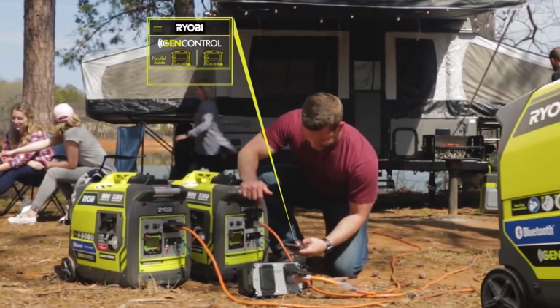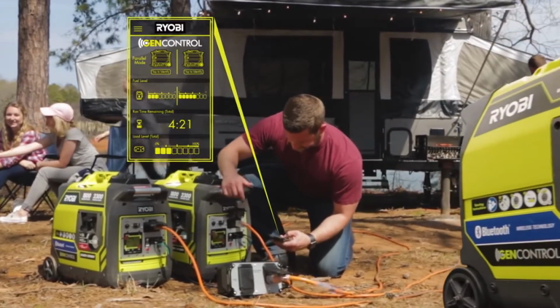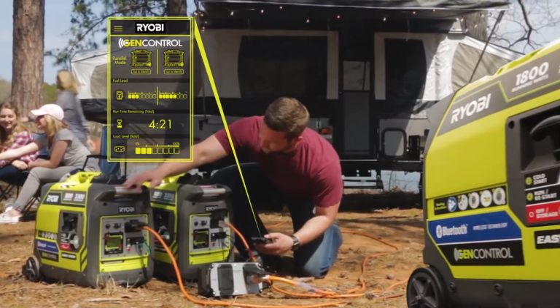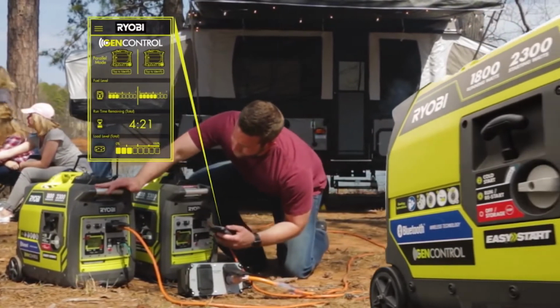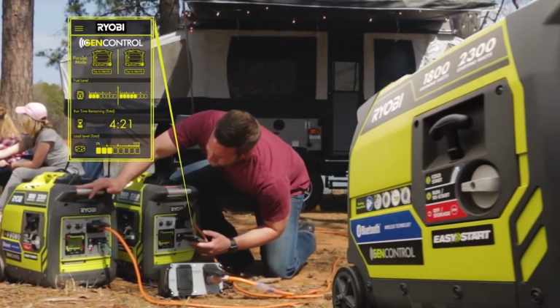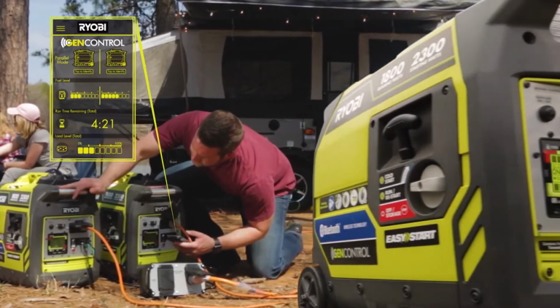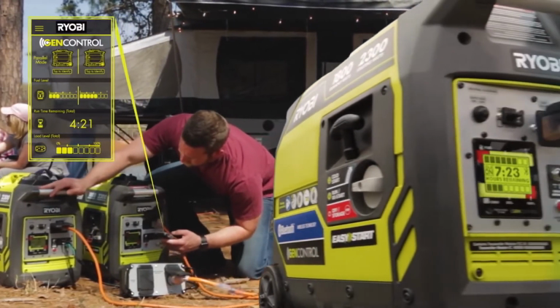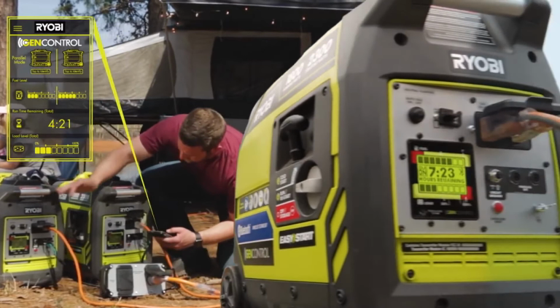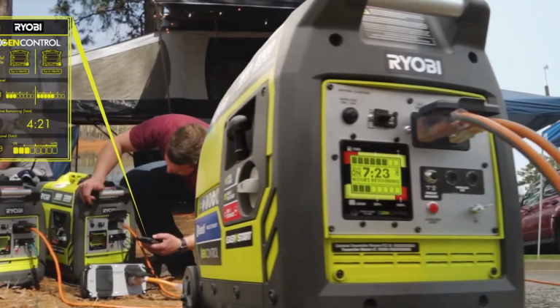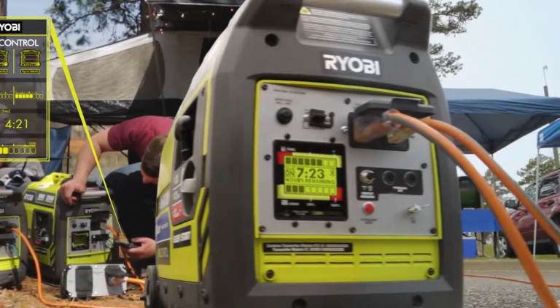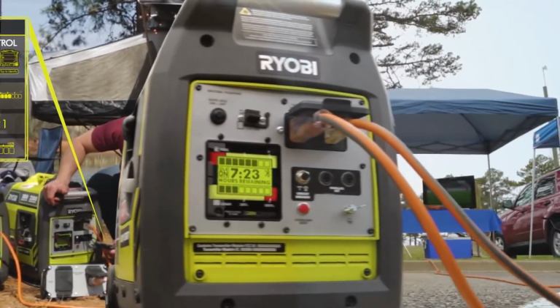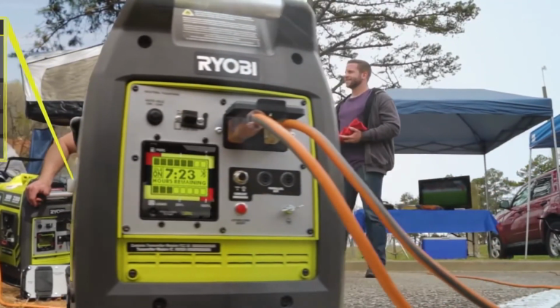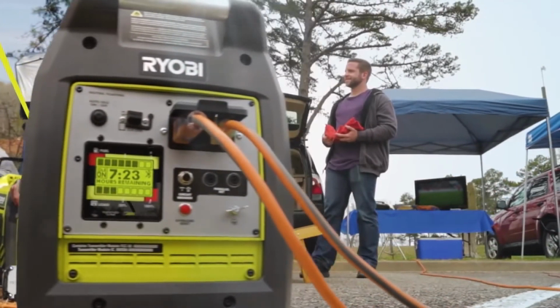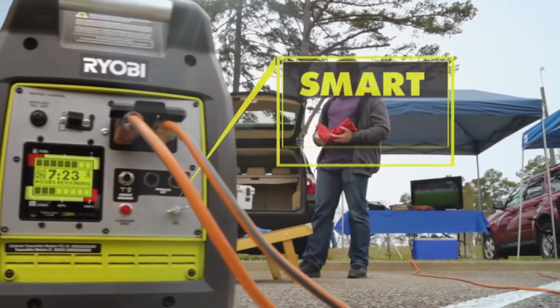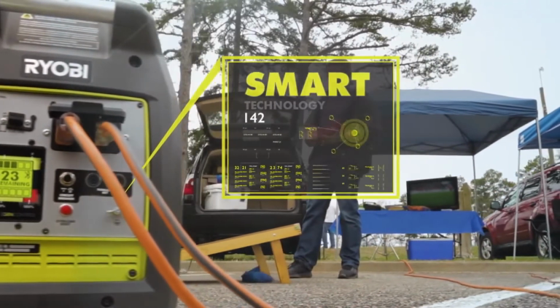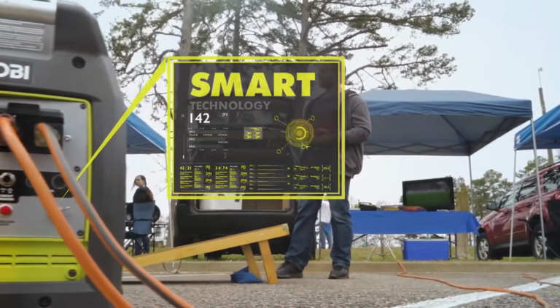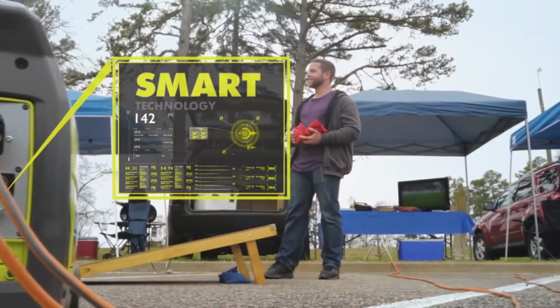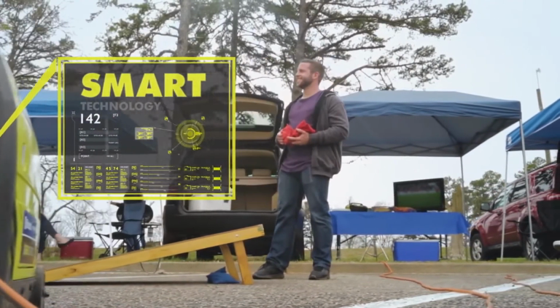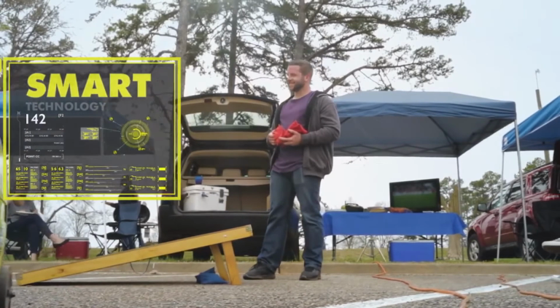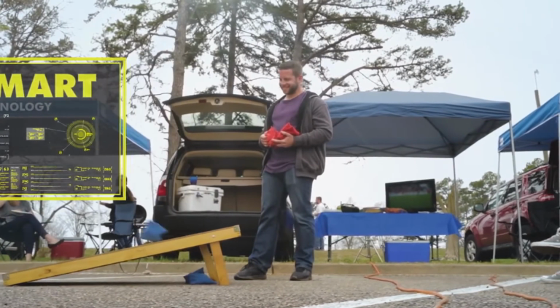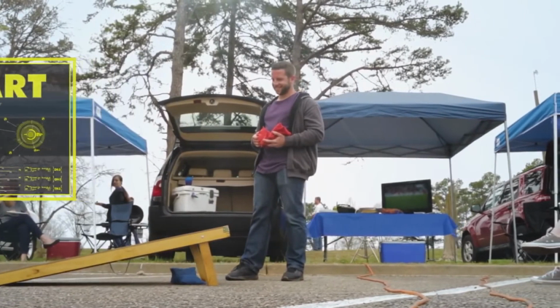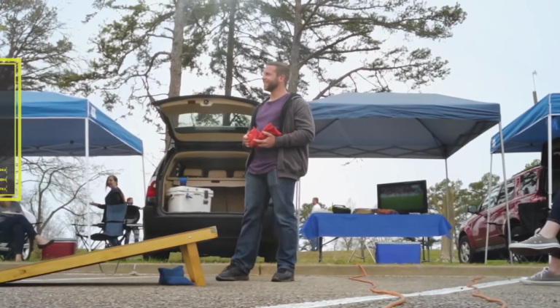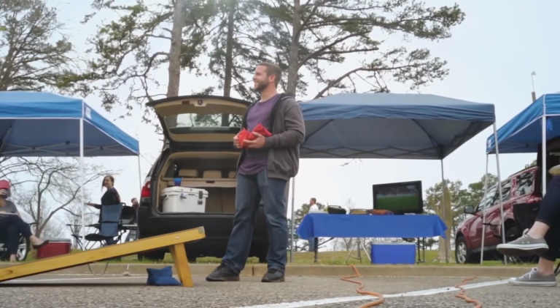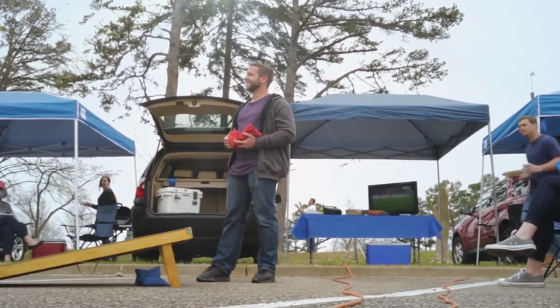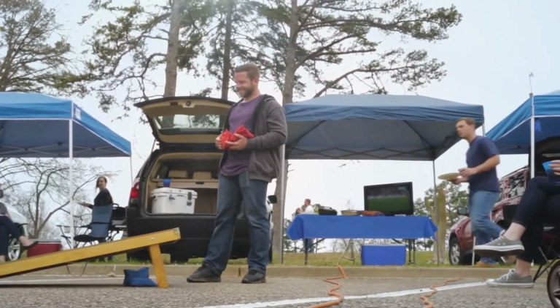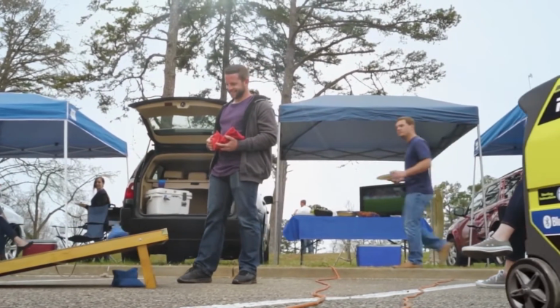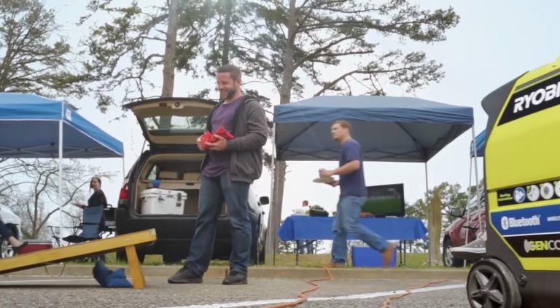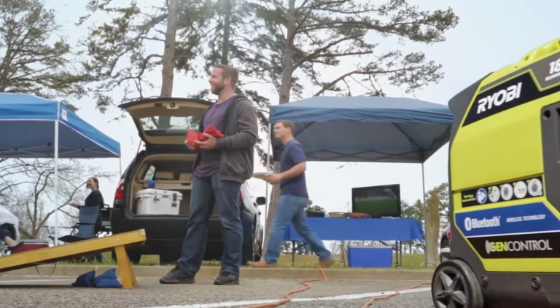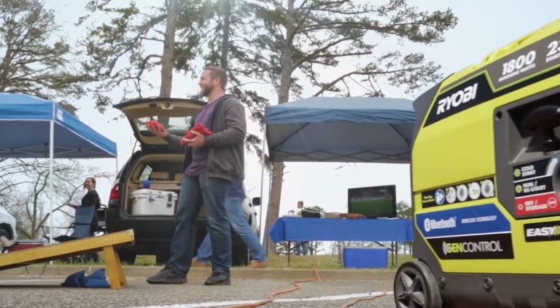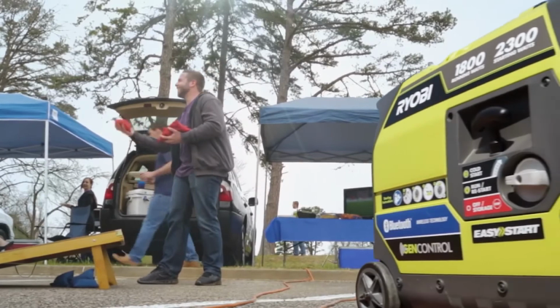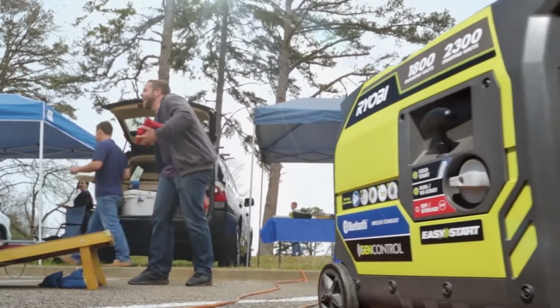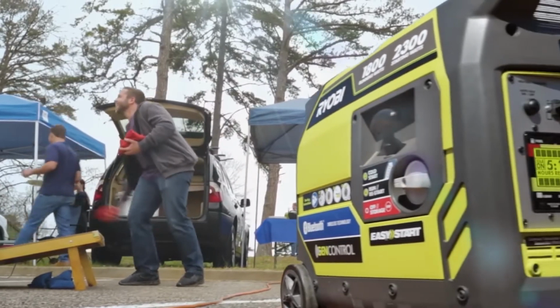Wherever you find yourself — on the job site or the campsite — simply connect another generator to double your power and easily manage both. Ultra portable and smart, this is the ideal generator for all types of uses. It's quiet enough not to disturb the neighbors, yet powerful enough for the job site.